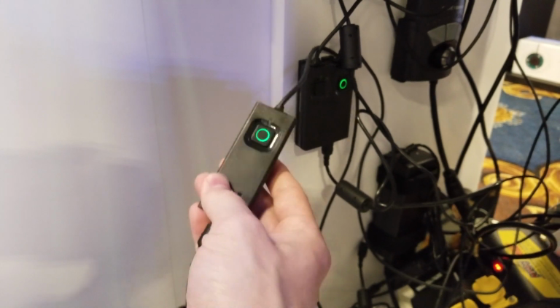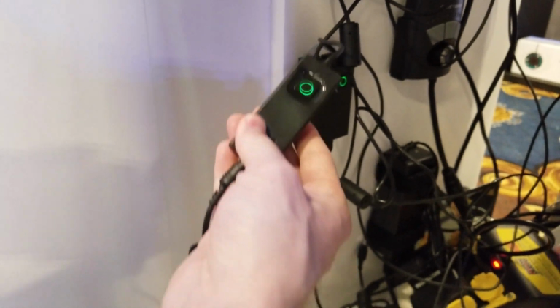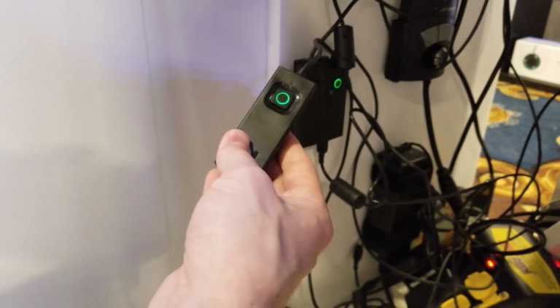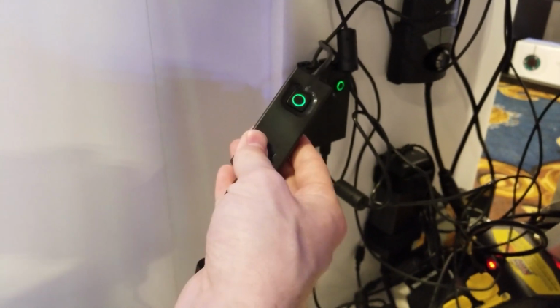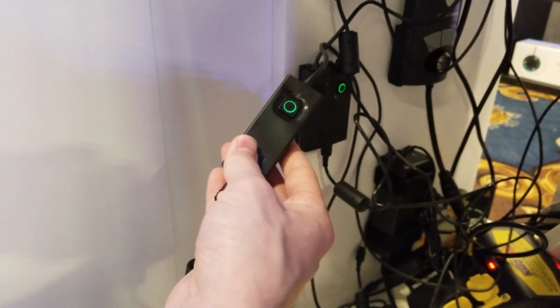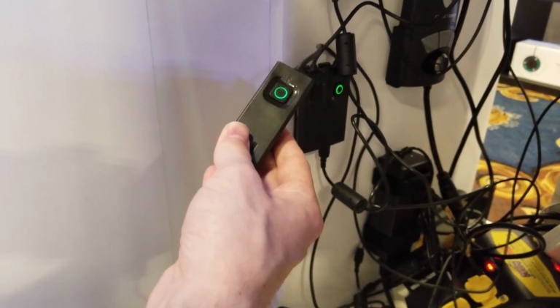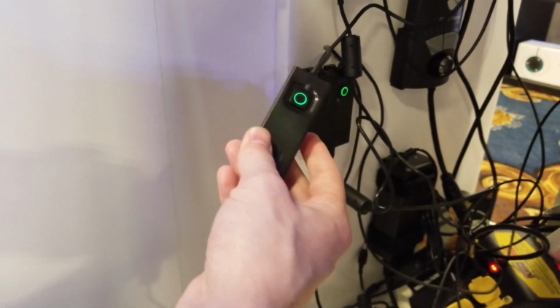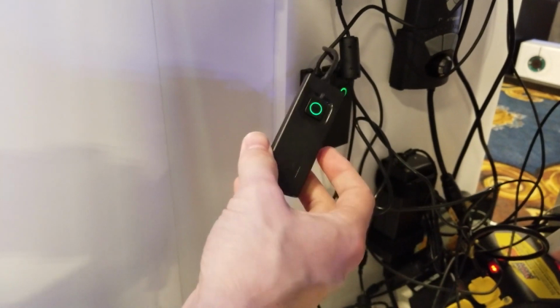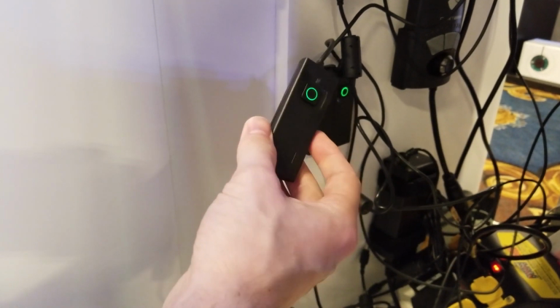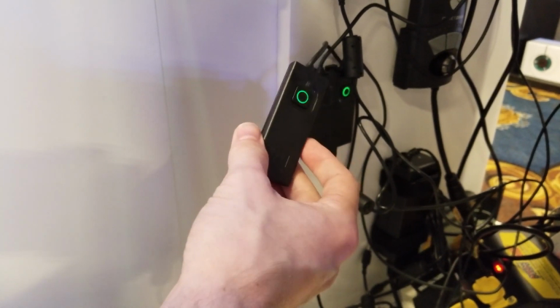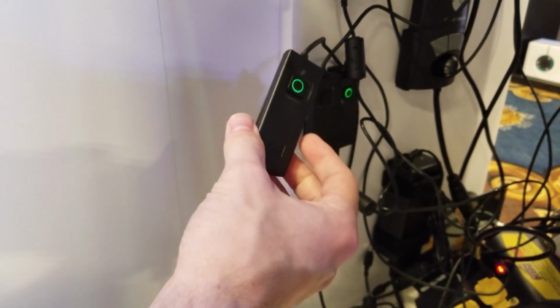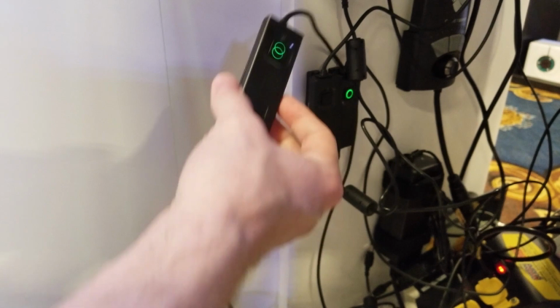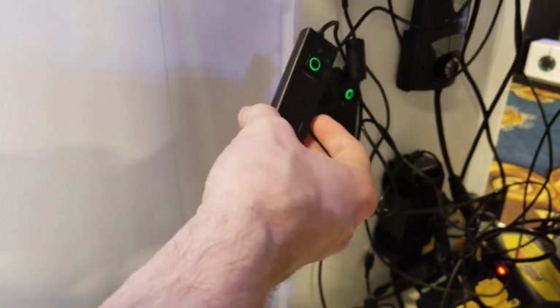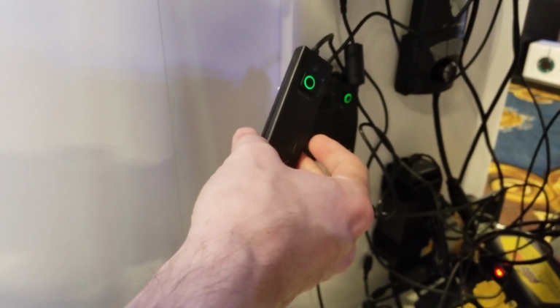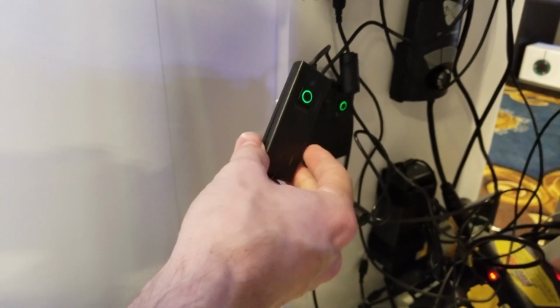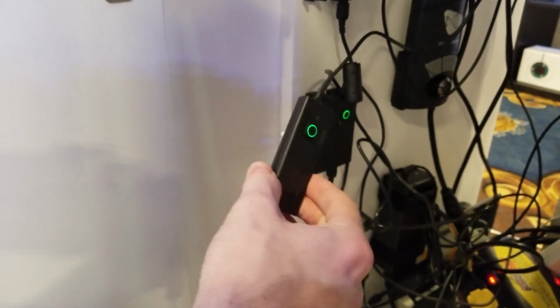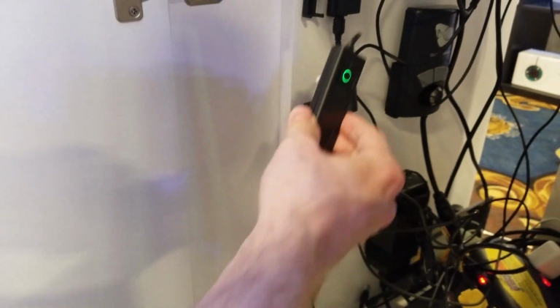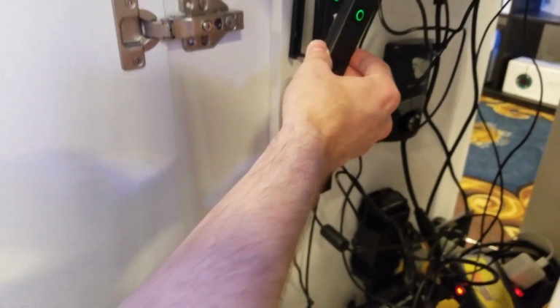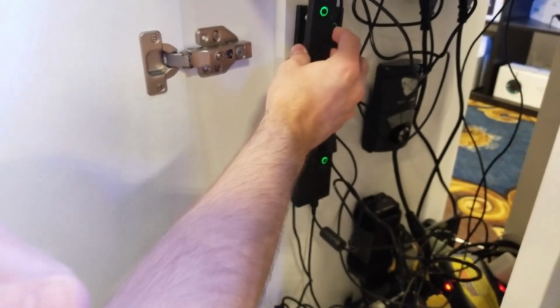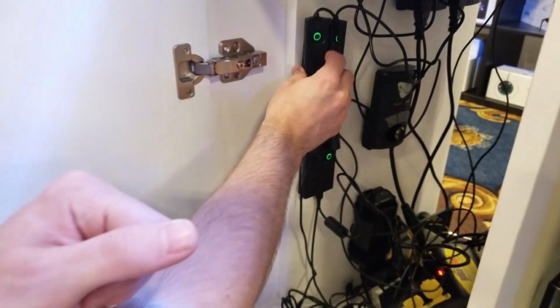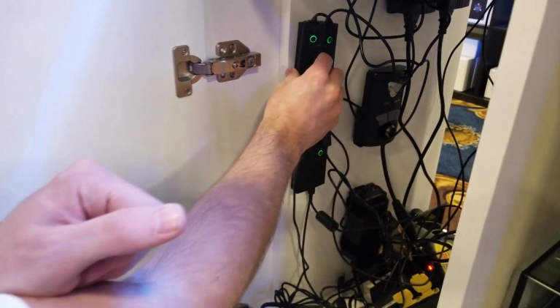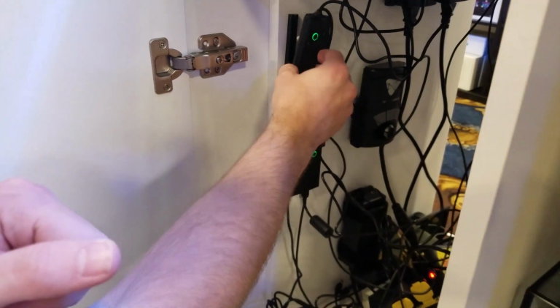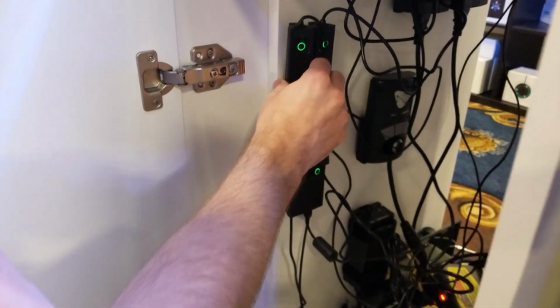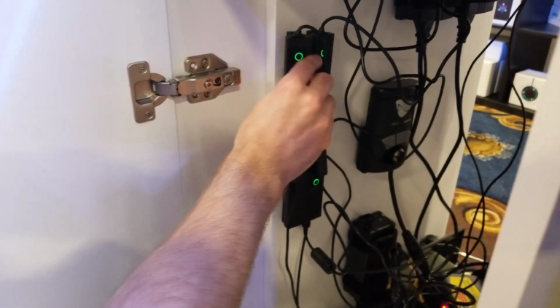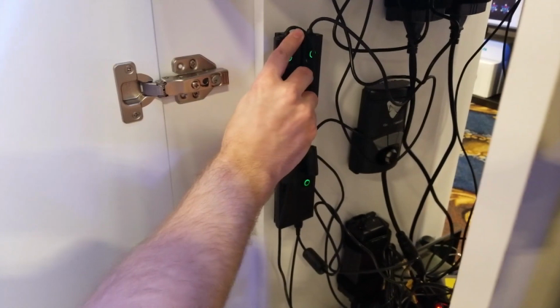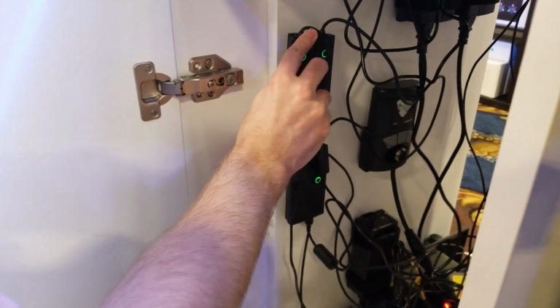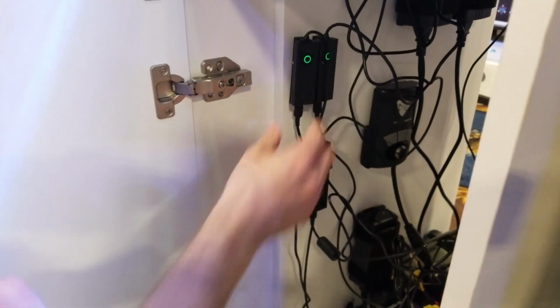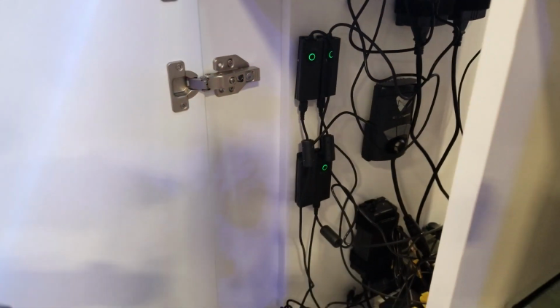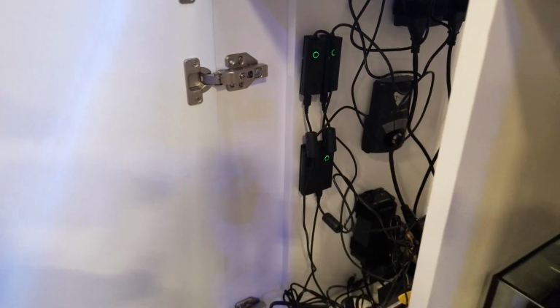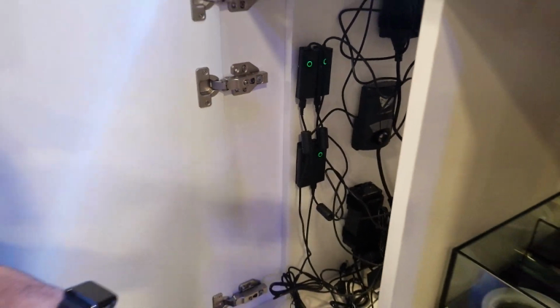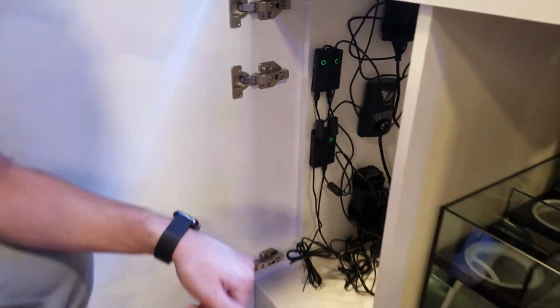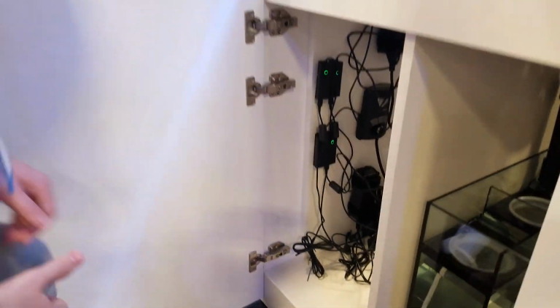That's prior to programming it with the schedule, so it's just a basic manual mode for people who don't even want to use the app. I have to admit, I just love the design of it — it's really well made.